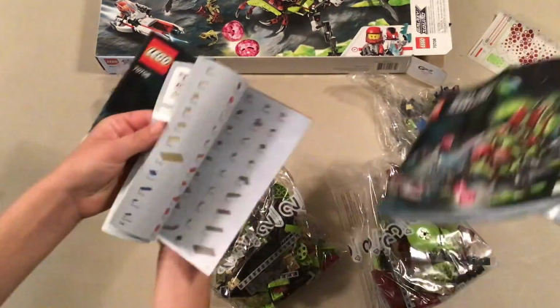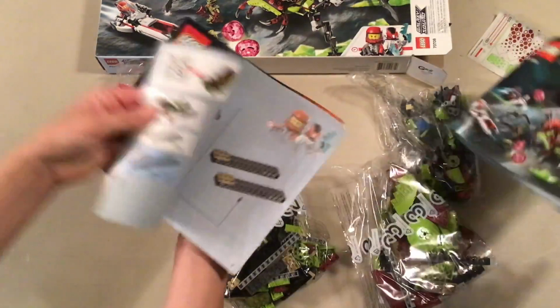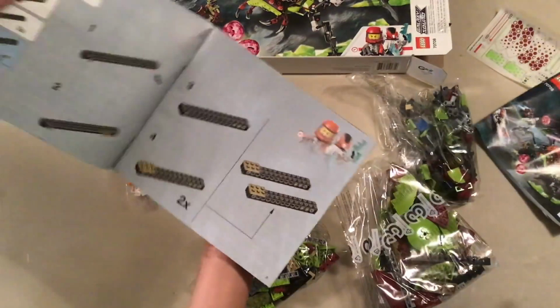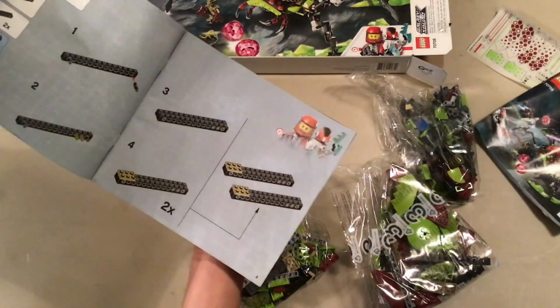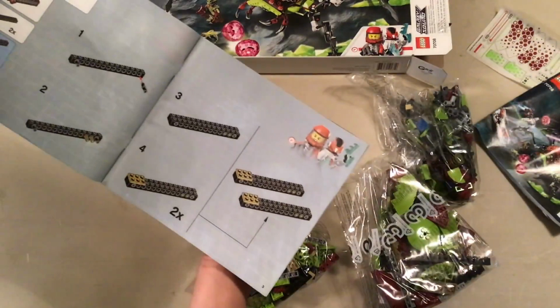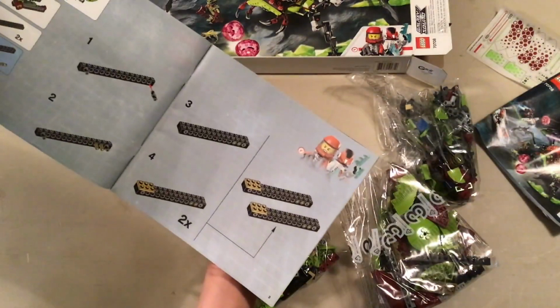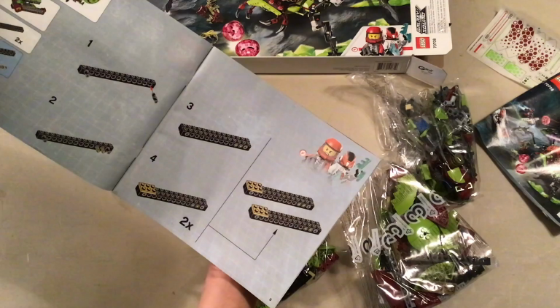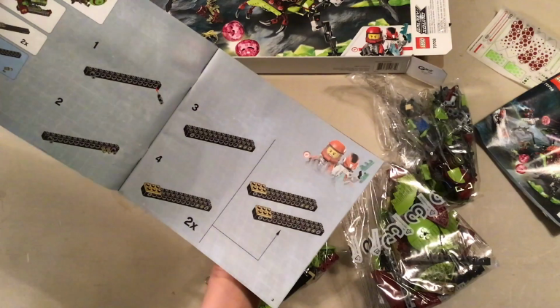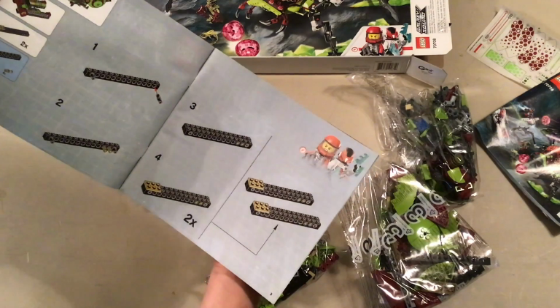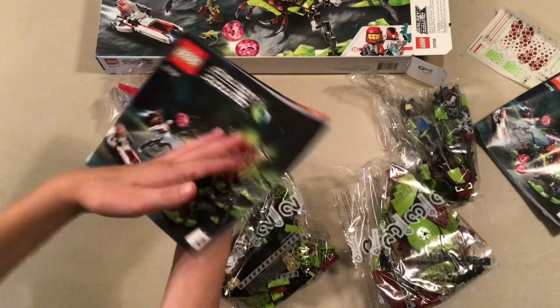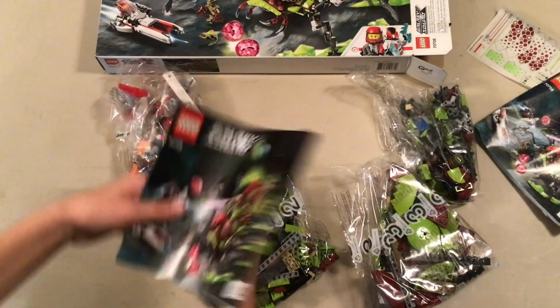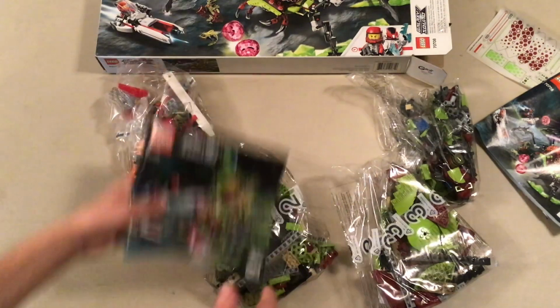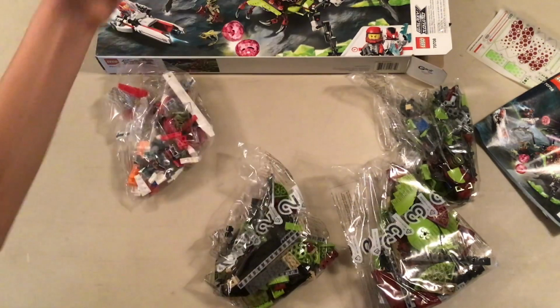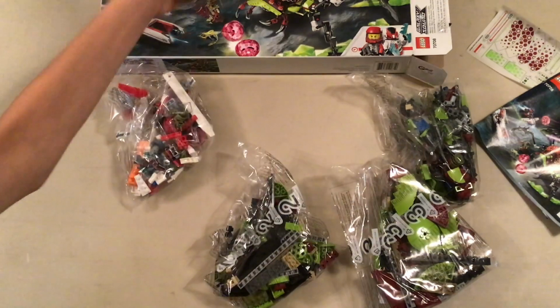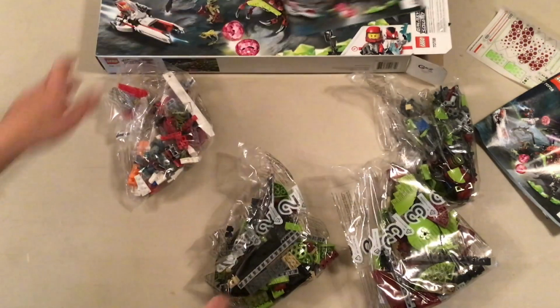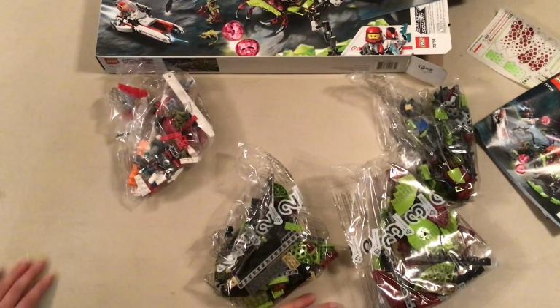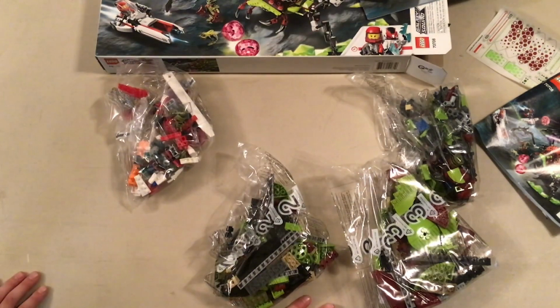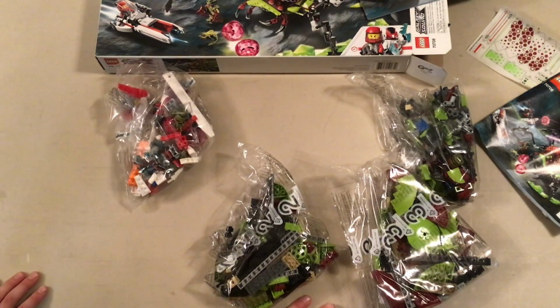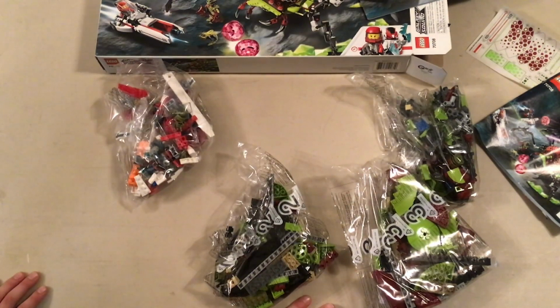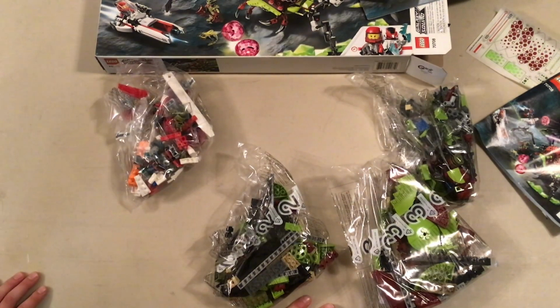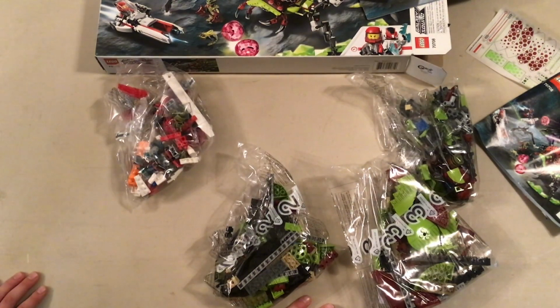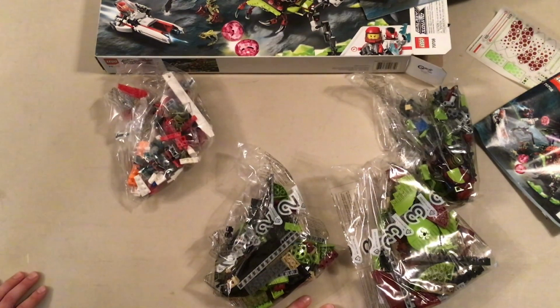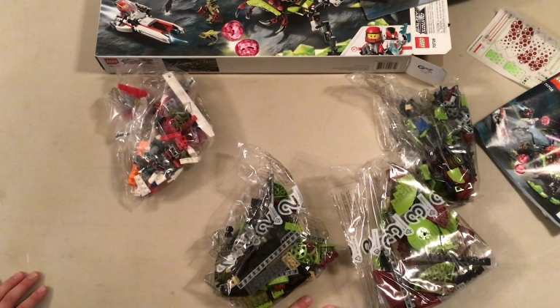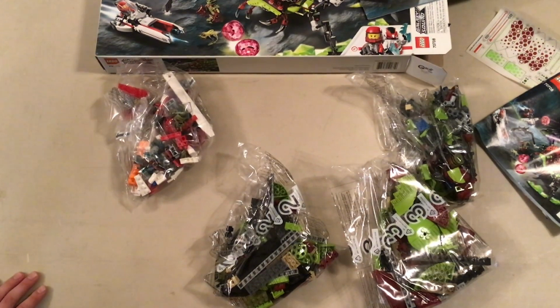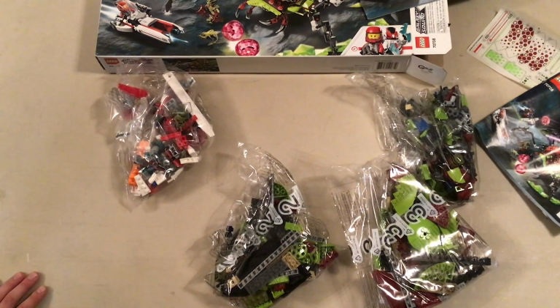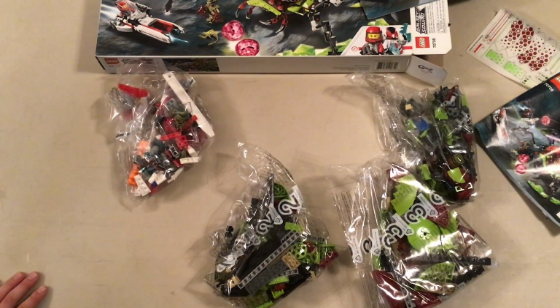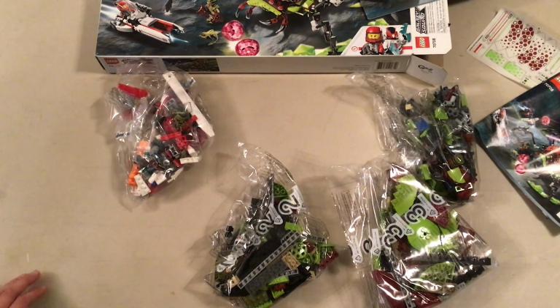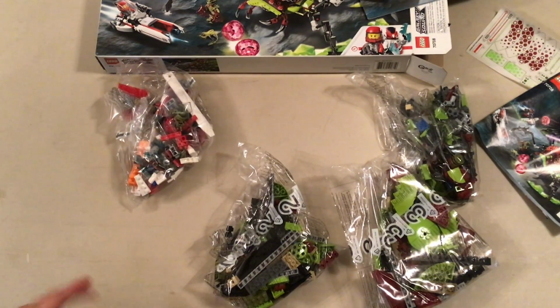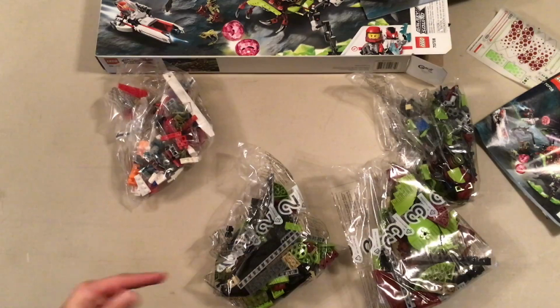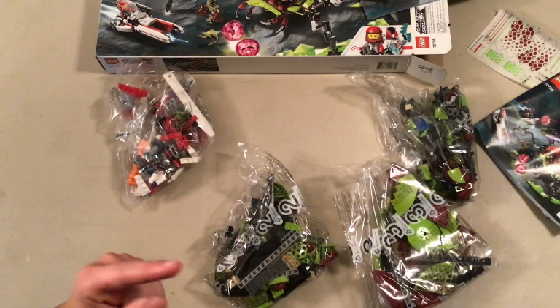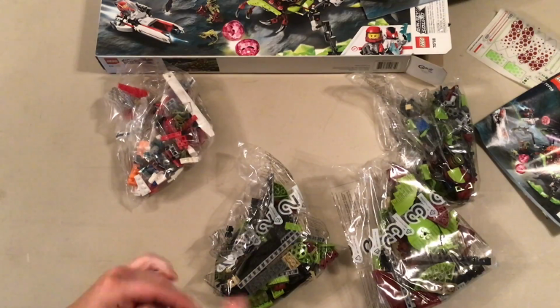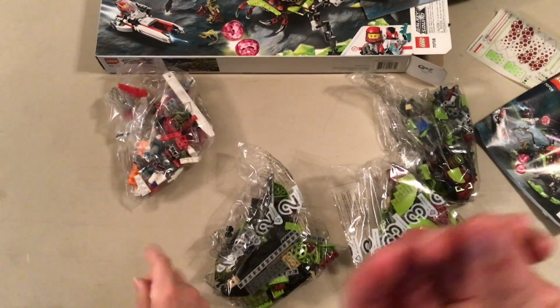And in booklet two we're building the hive, the rest of the hive. I guess we'll just cut to the speed build.